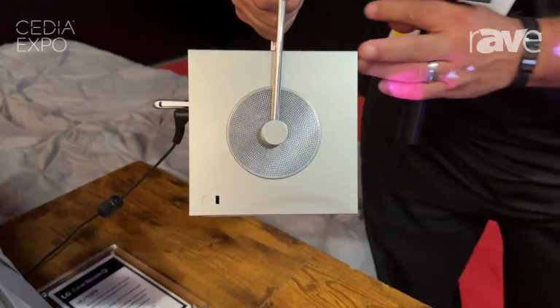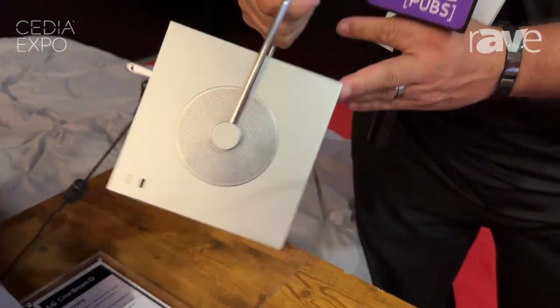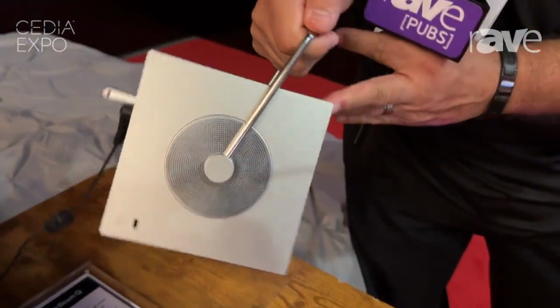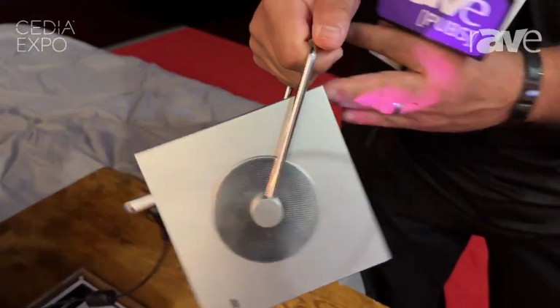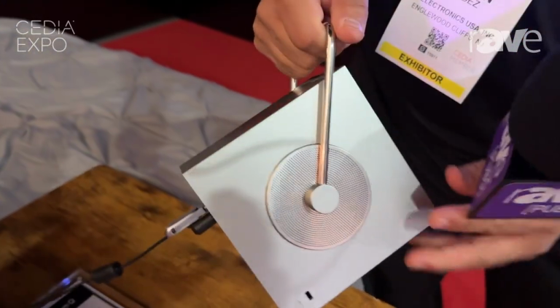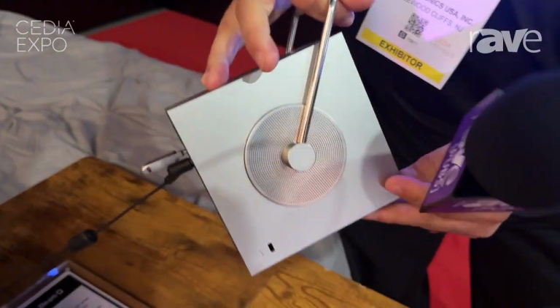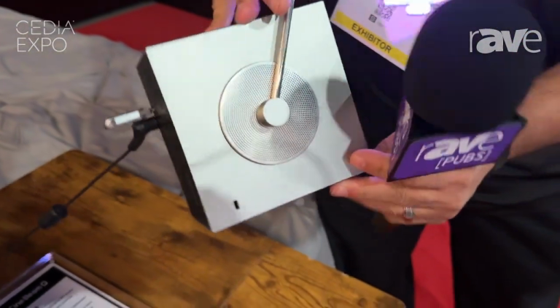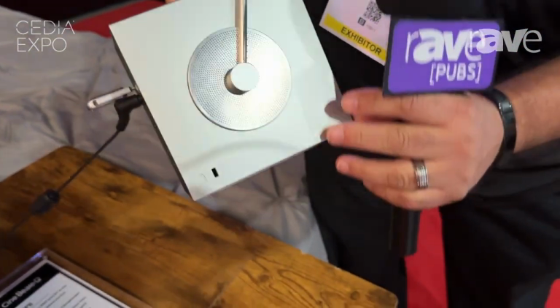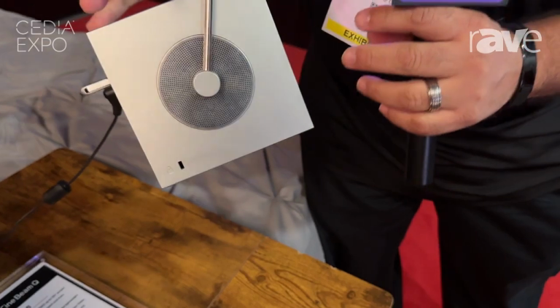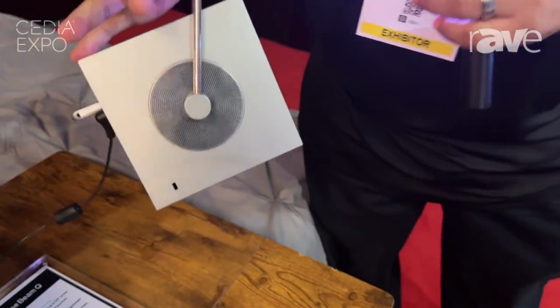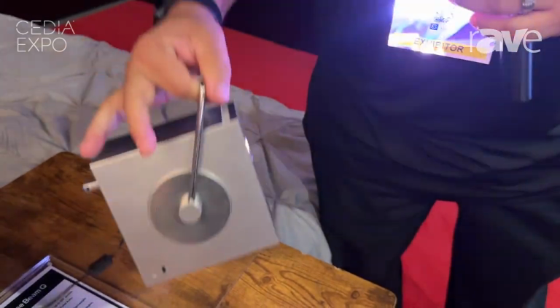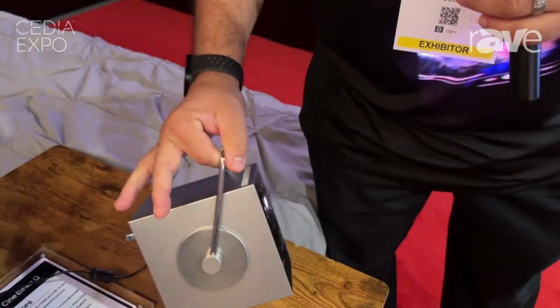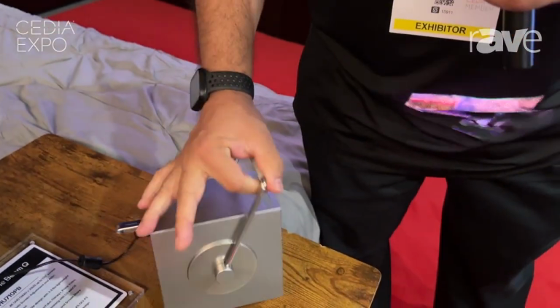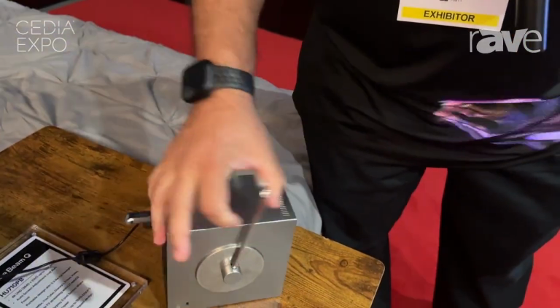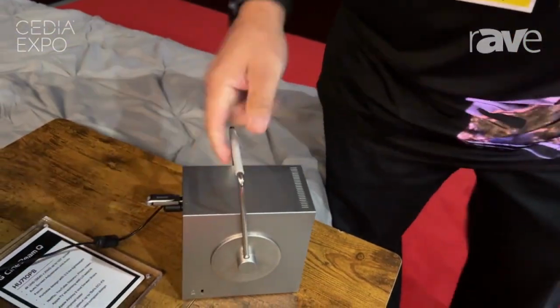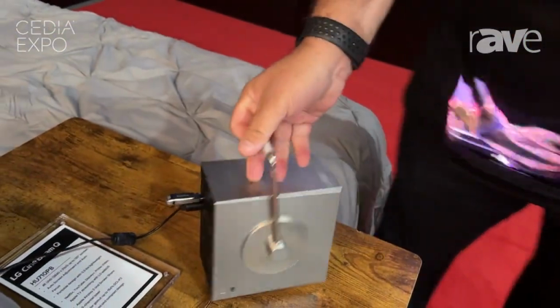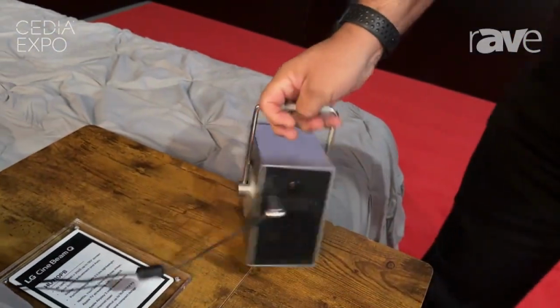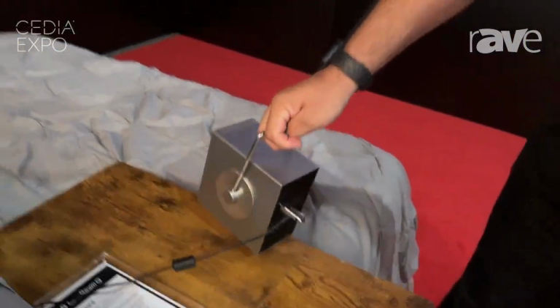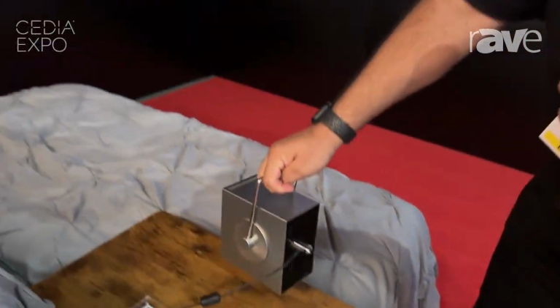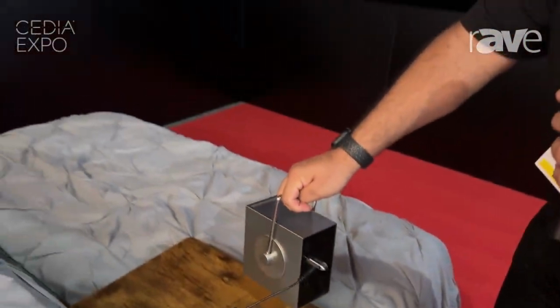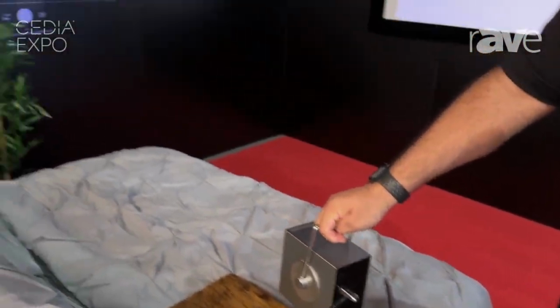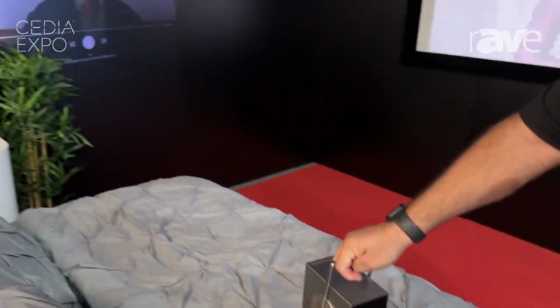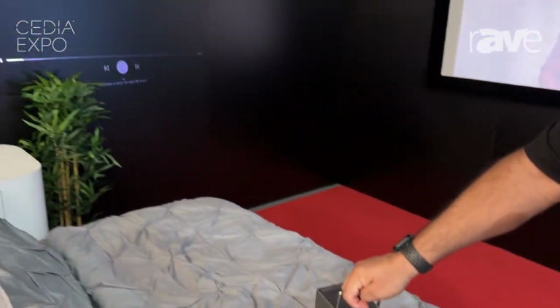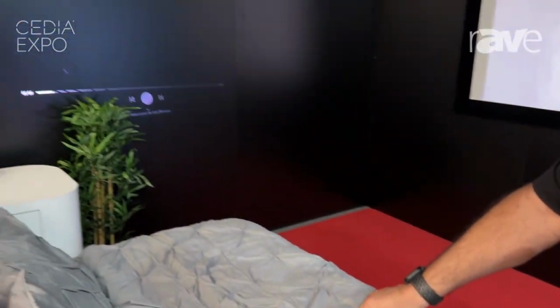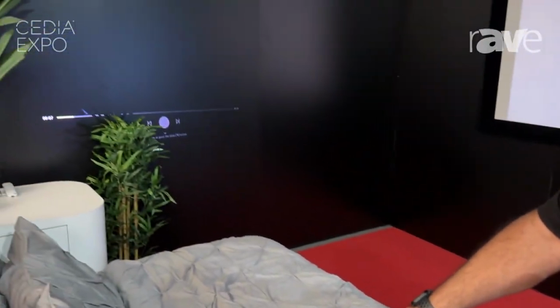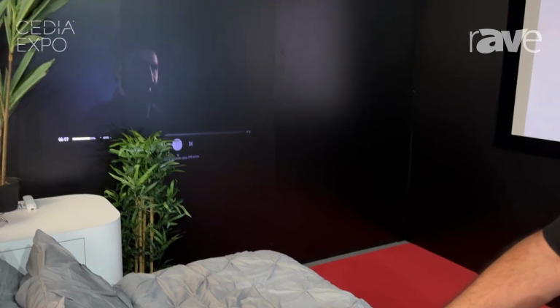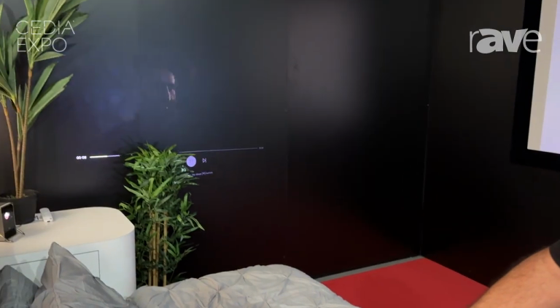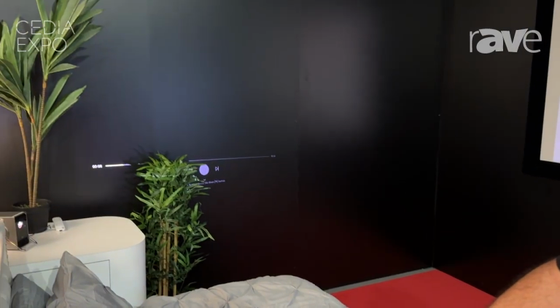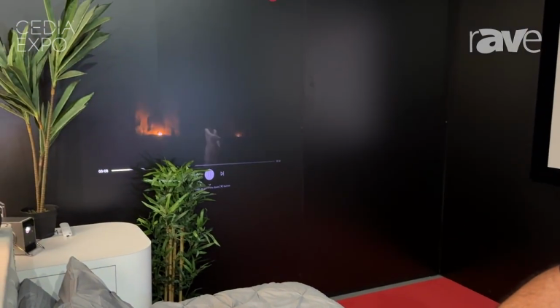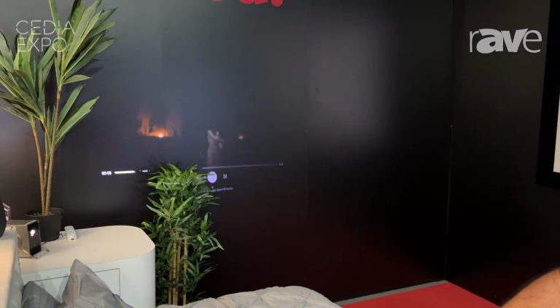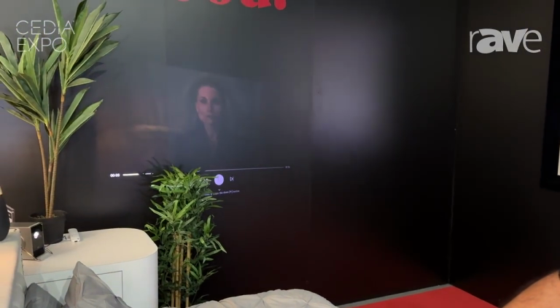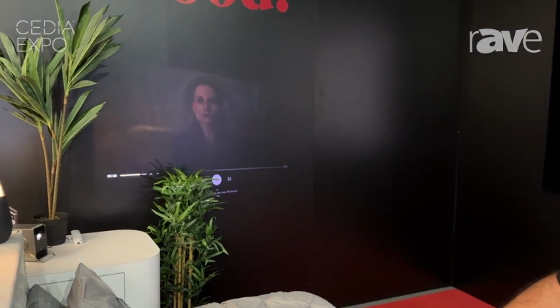It's got a nice little handle that rotates. It also has automatic keystoning — so if you put it against the wall, it'll automatically keystone for you. It just straightens out and gets exactly where you need it to go.